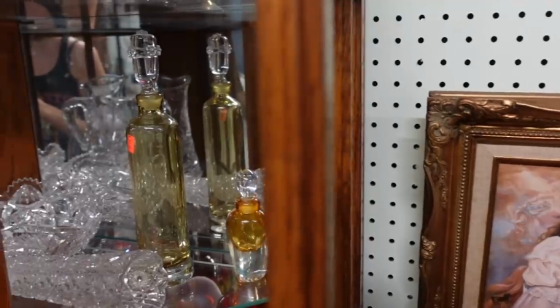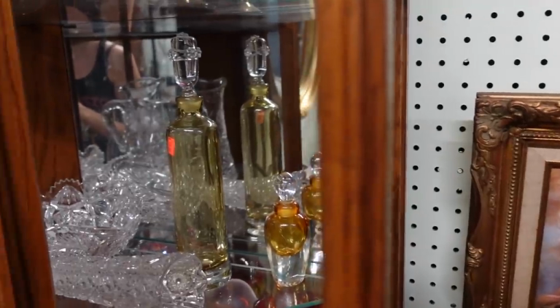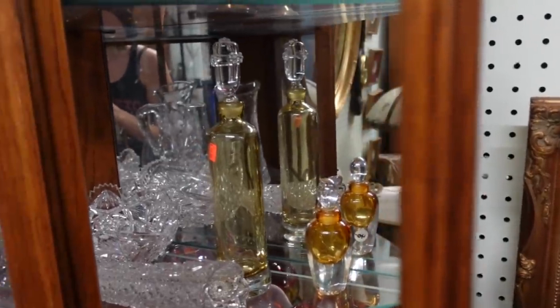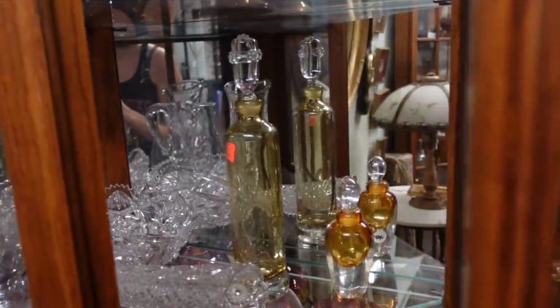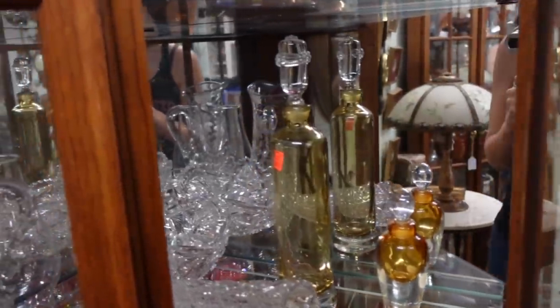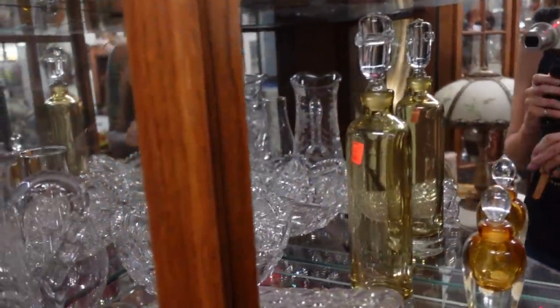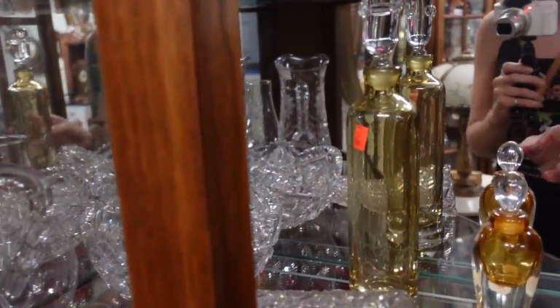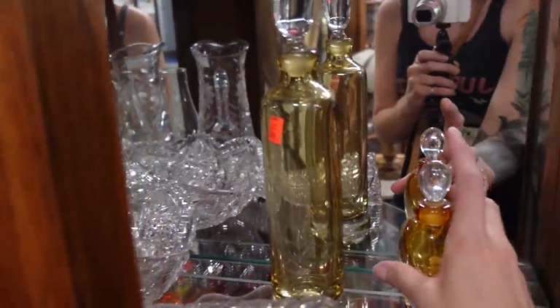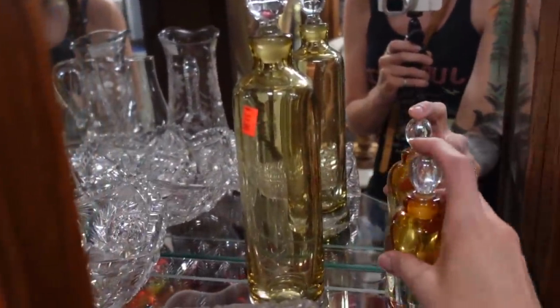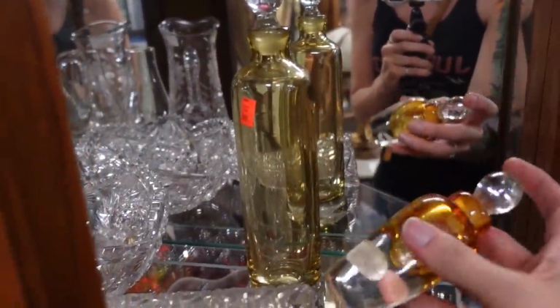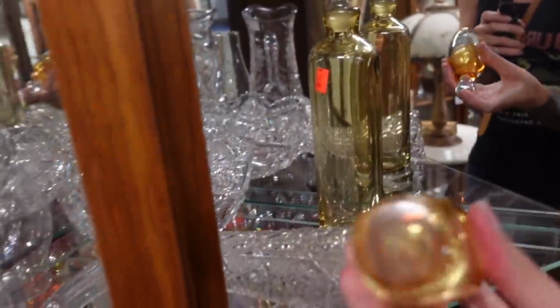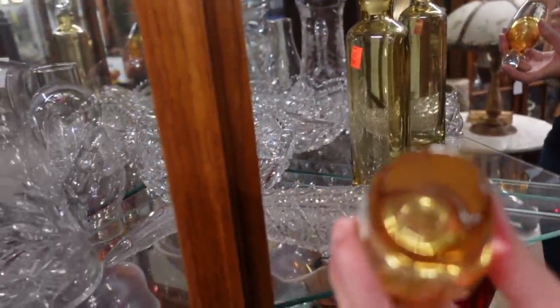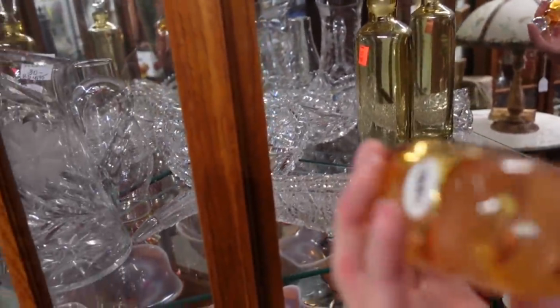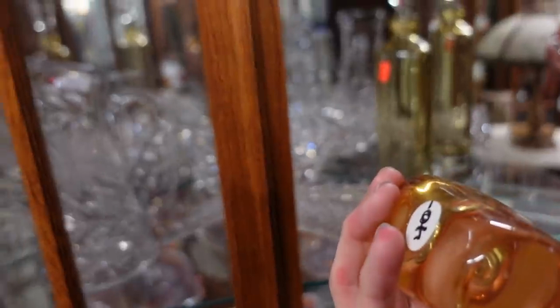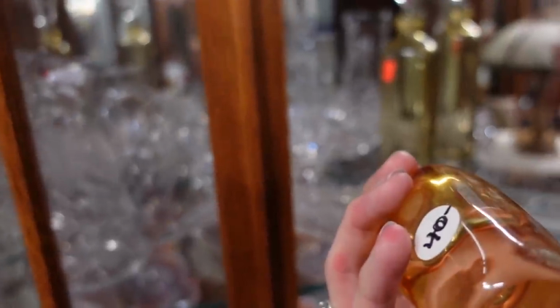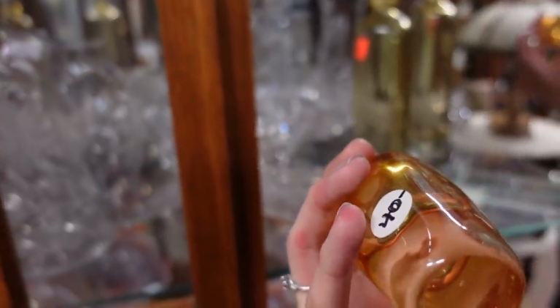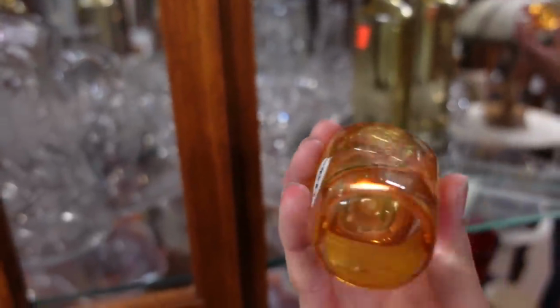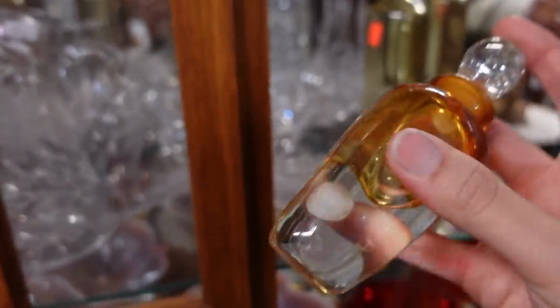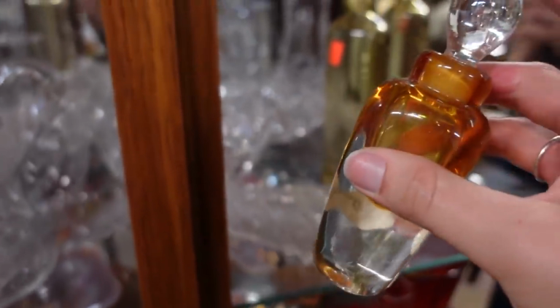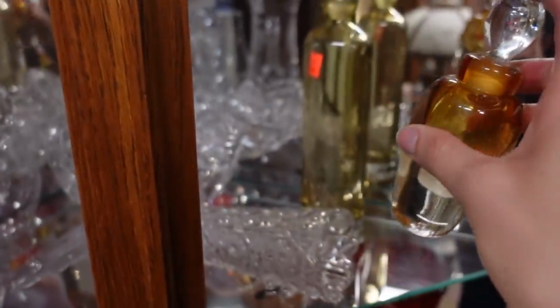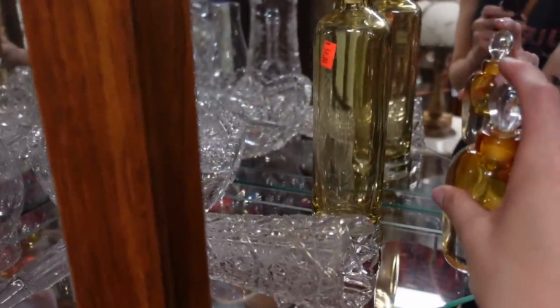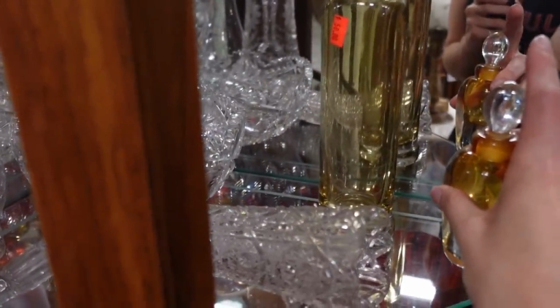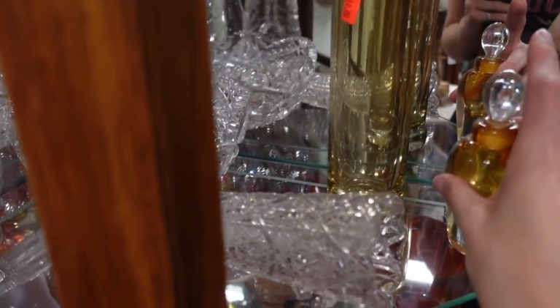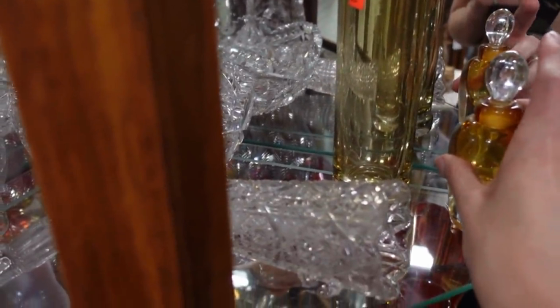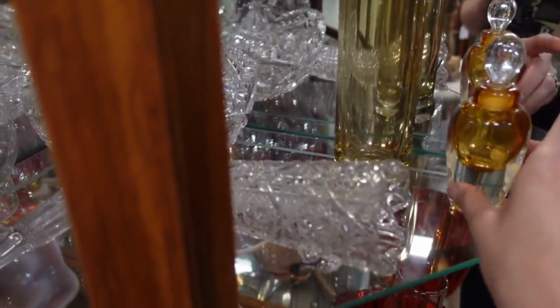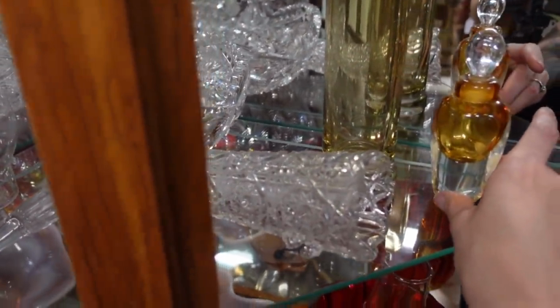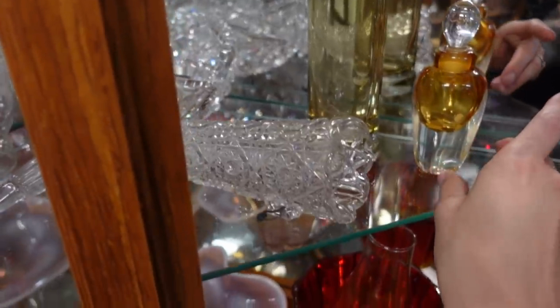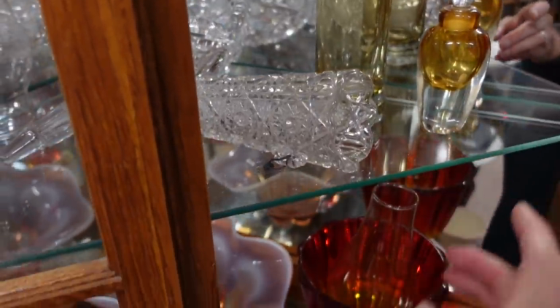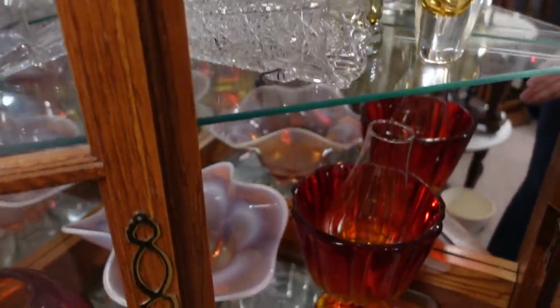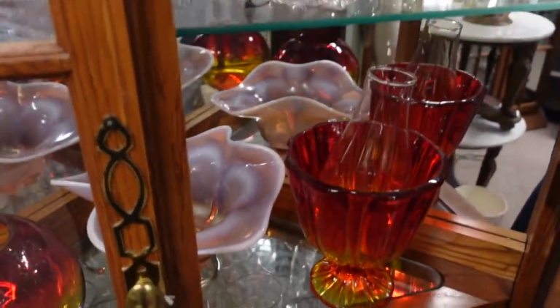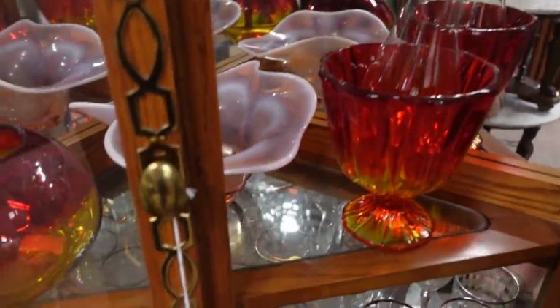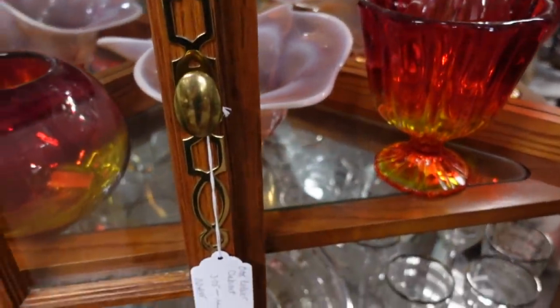There was another bottle that I wanted to take a look at. The bottom was smooth, but it was $40. Some really nice pieces of glass in there.